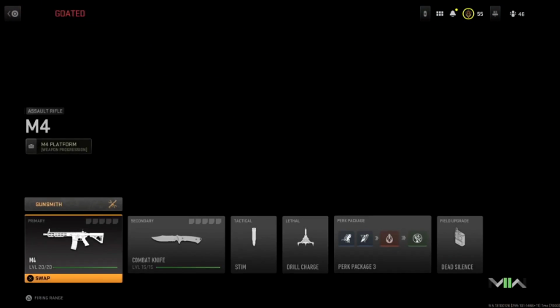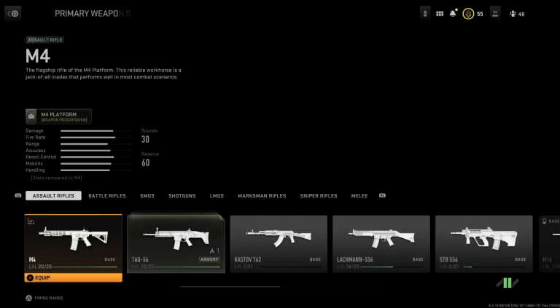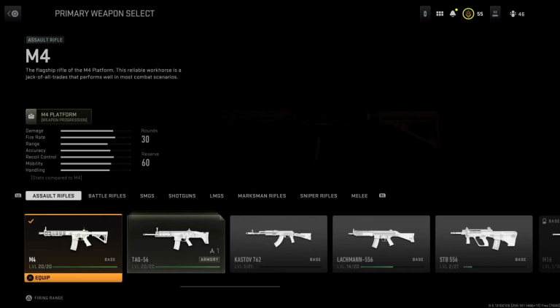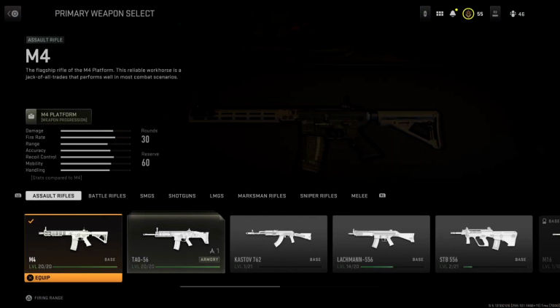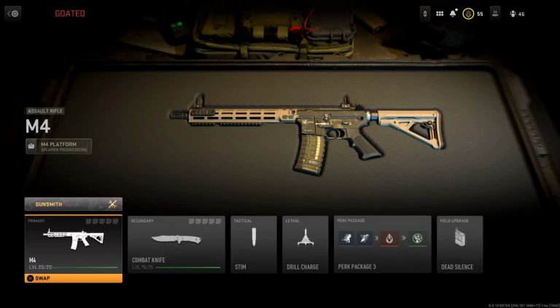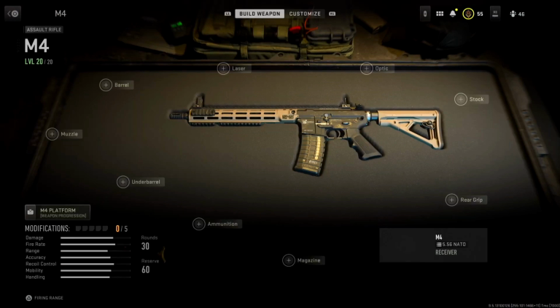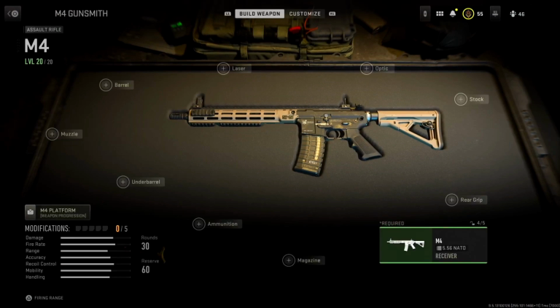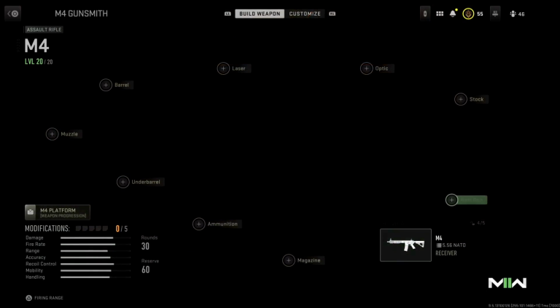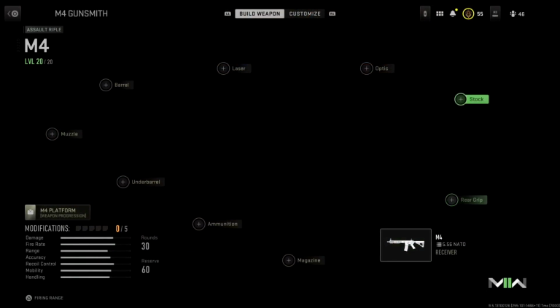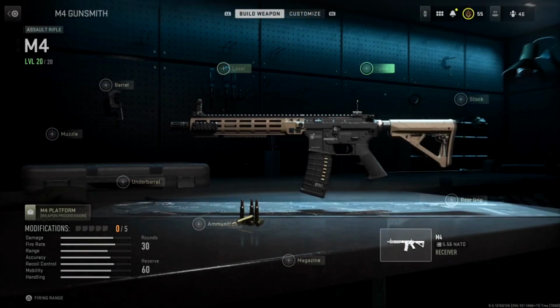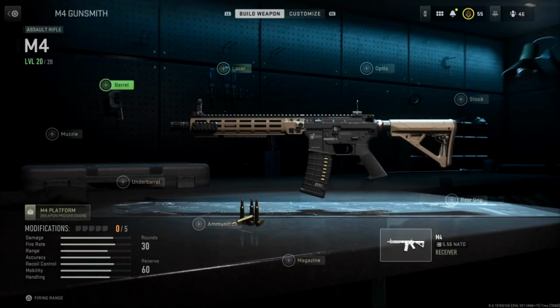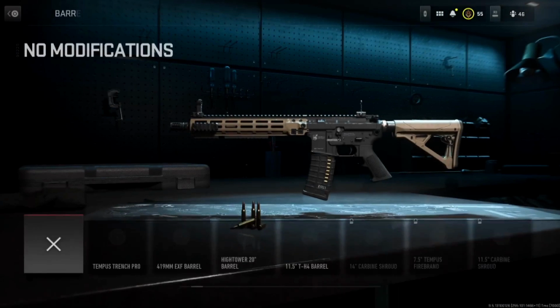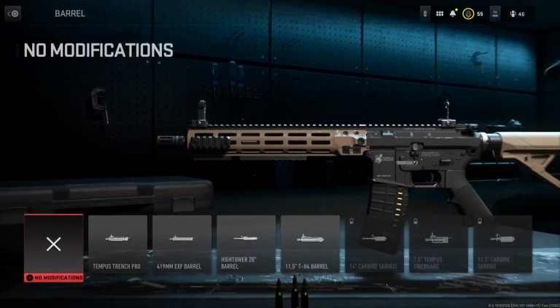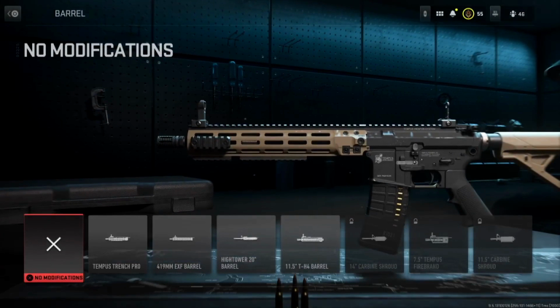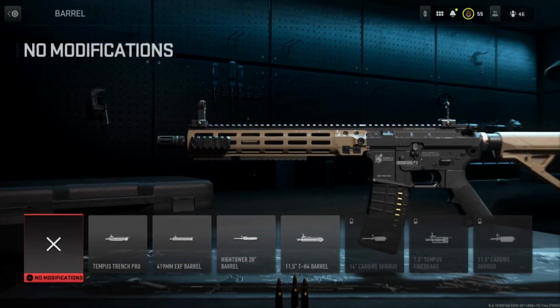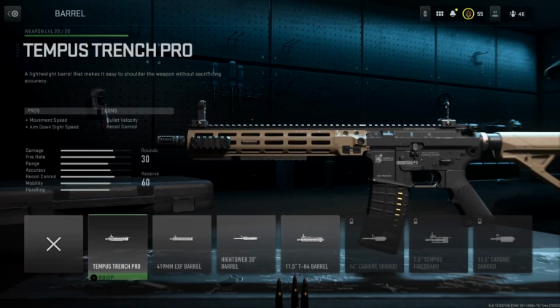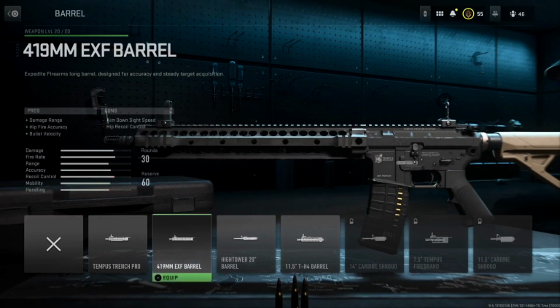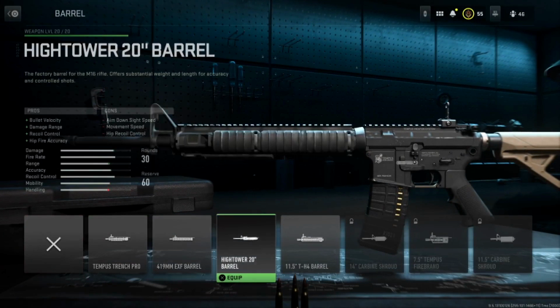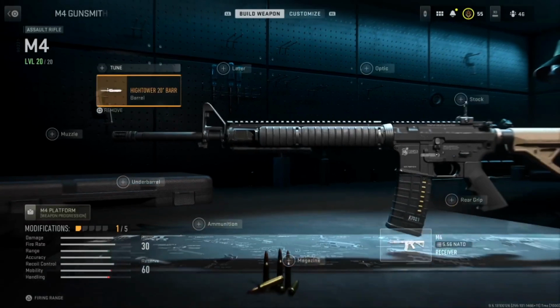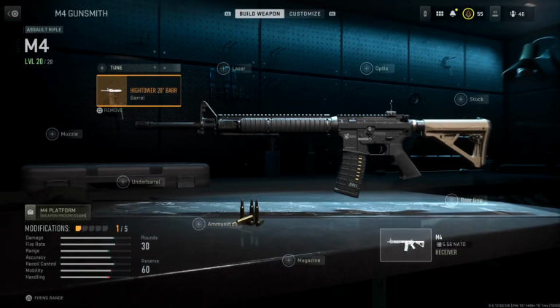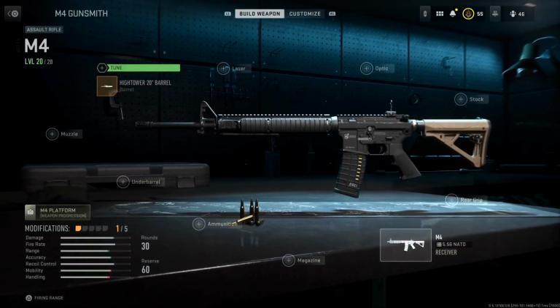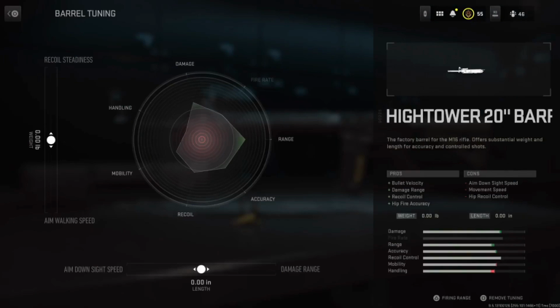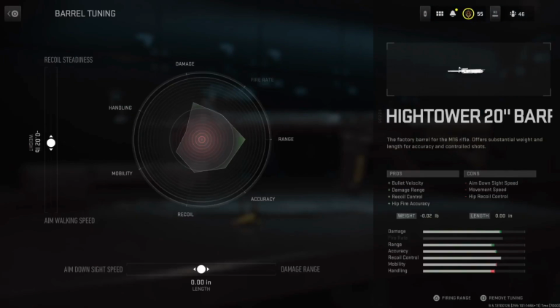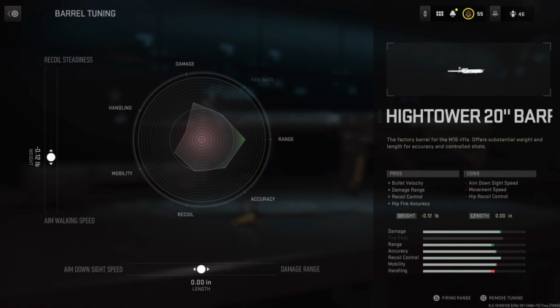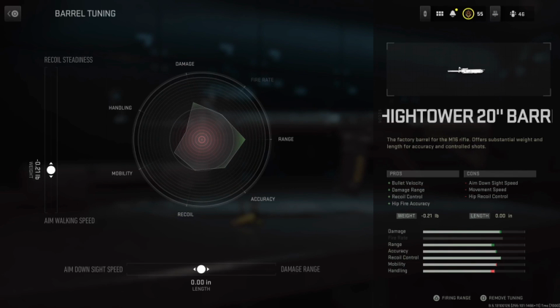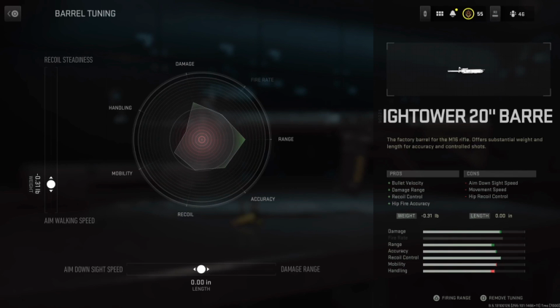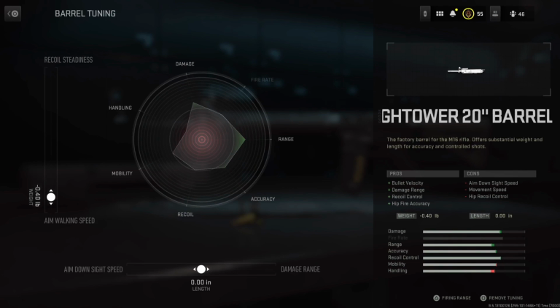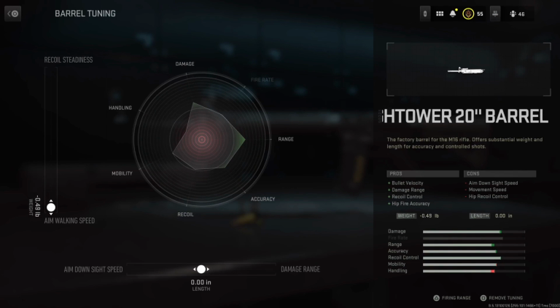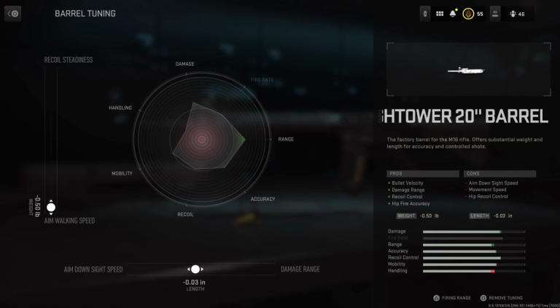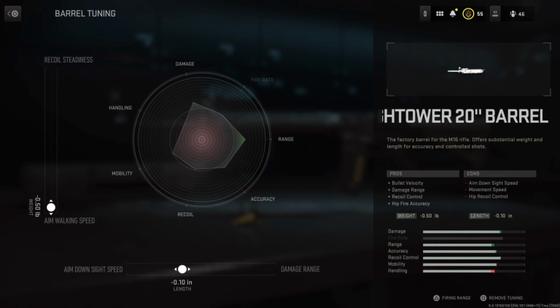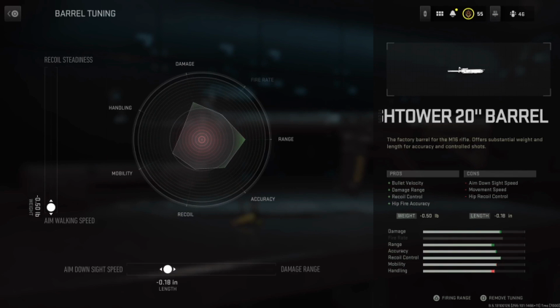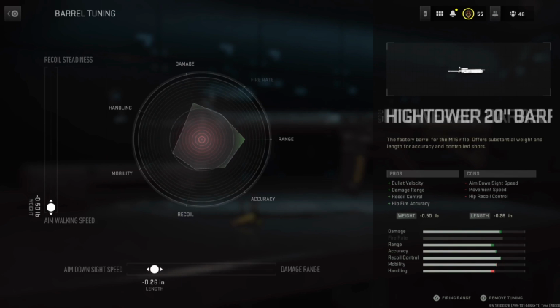For attachments, we're going with the High Tower barrel with aim walking speed and ADS speed tuning.